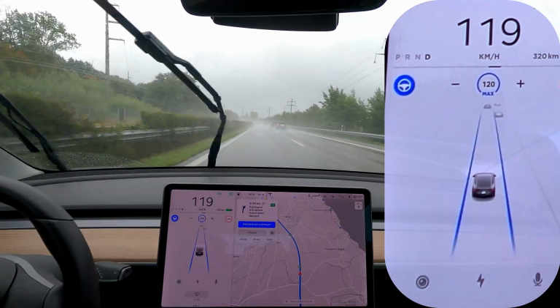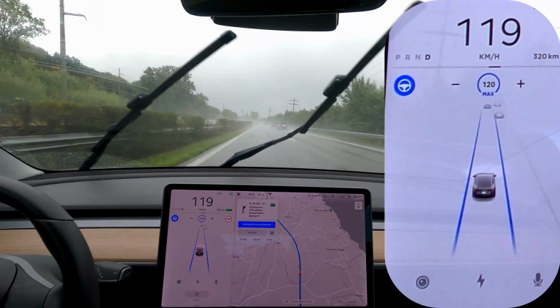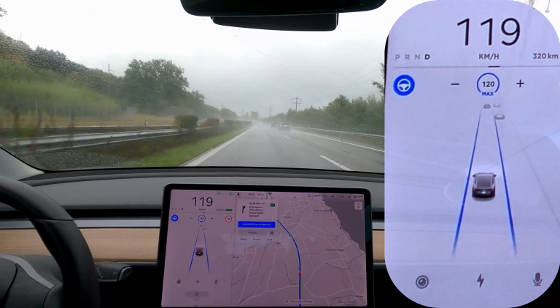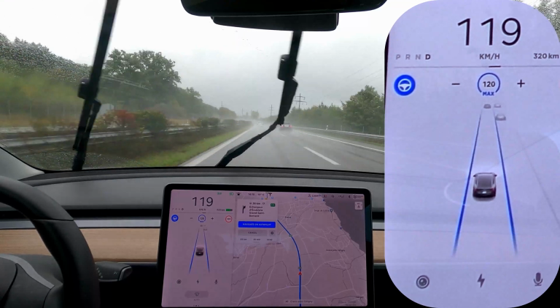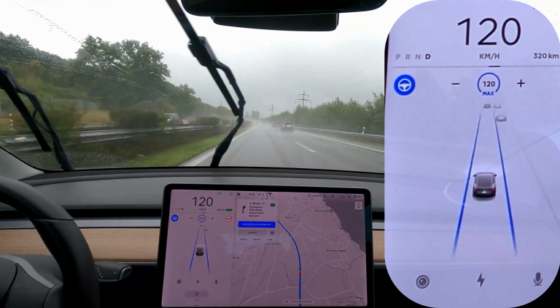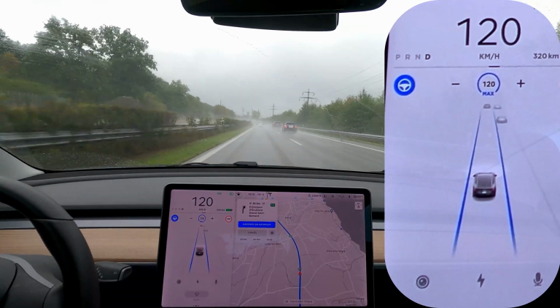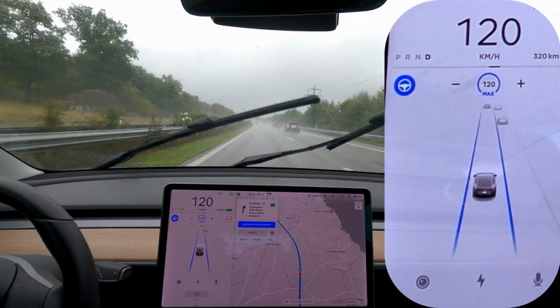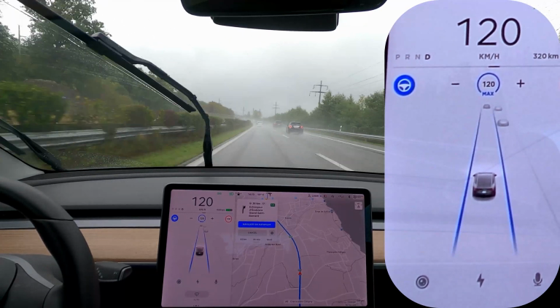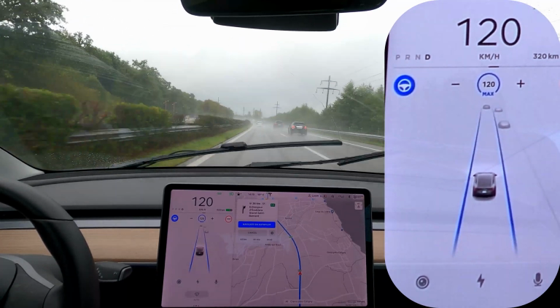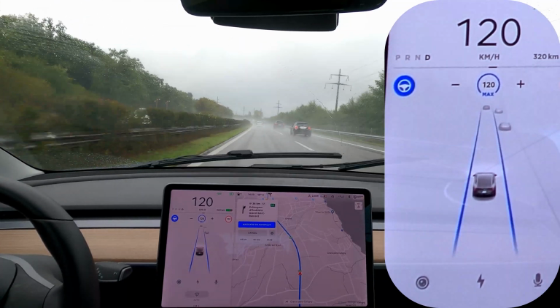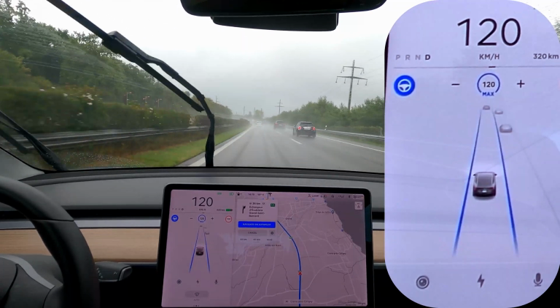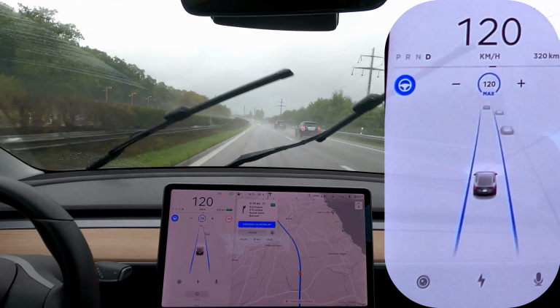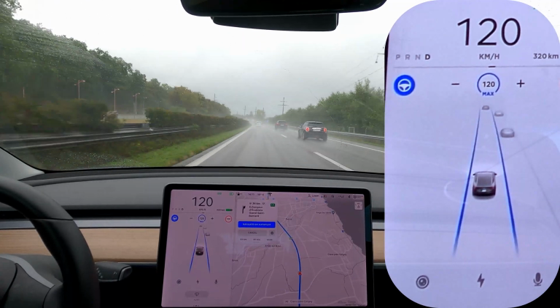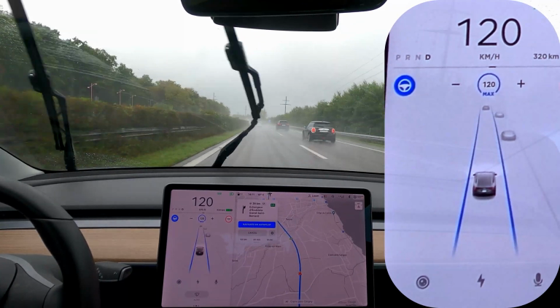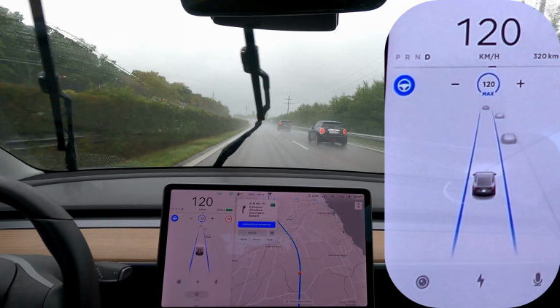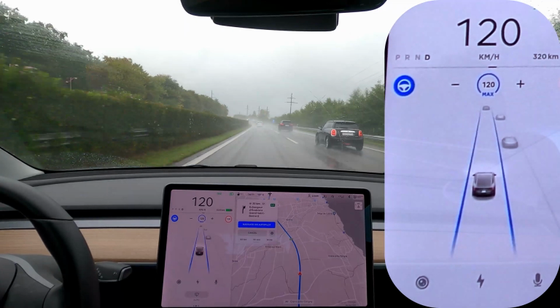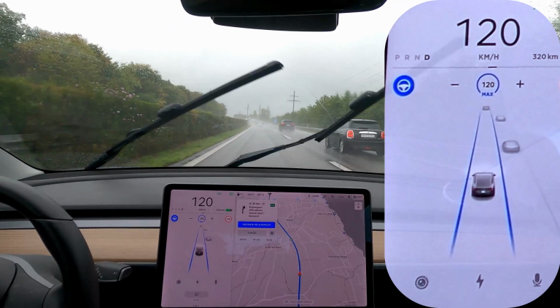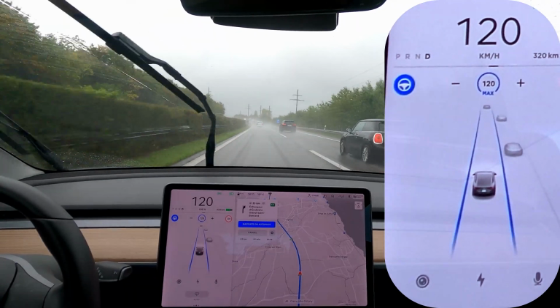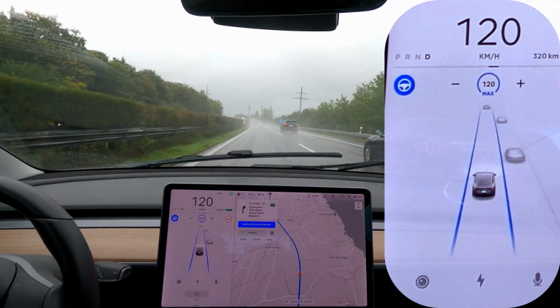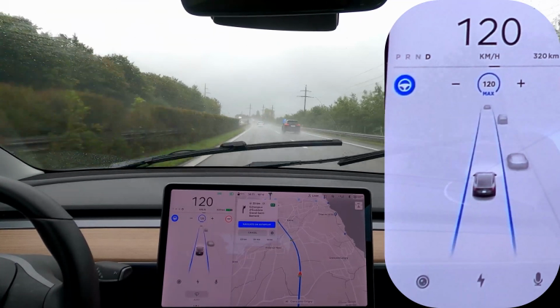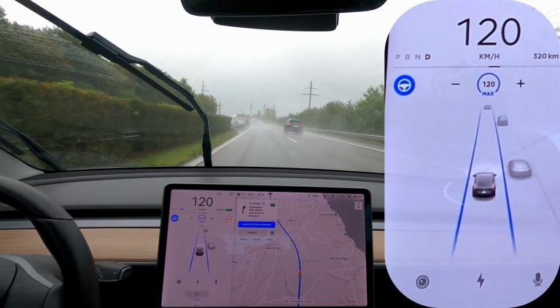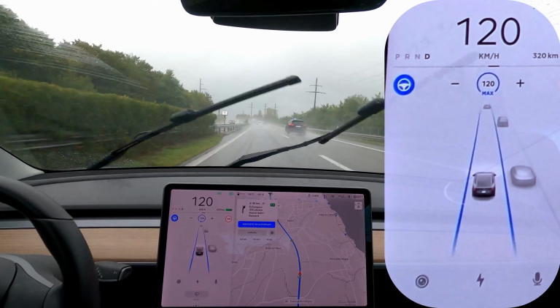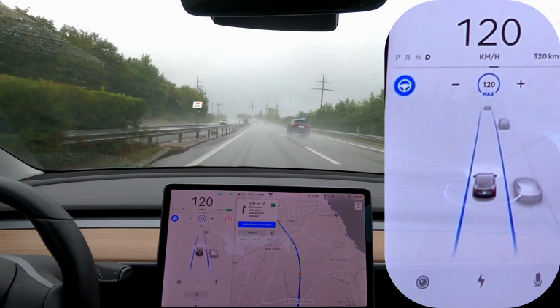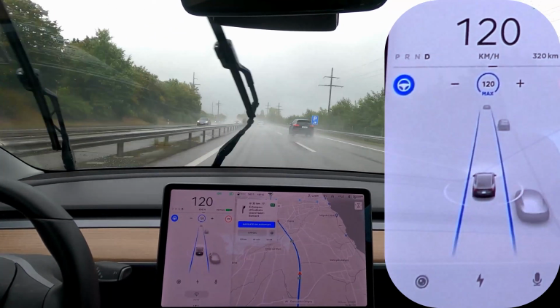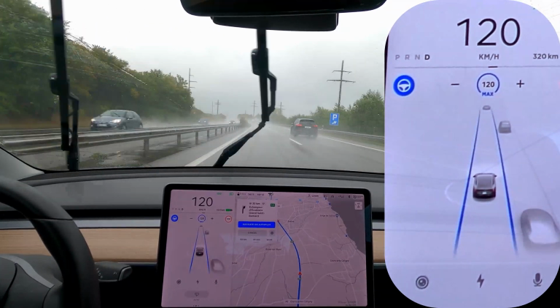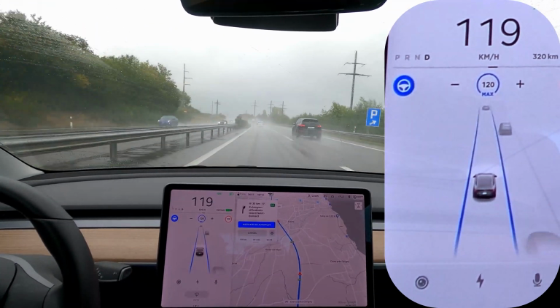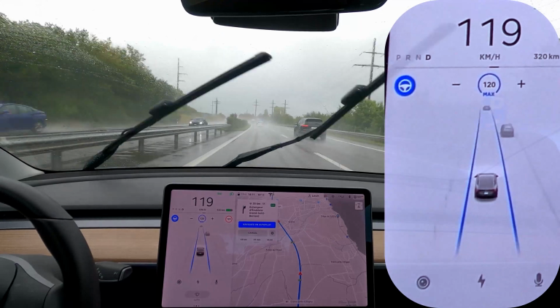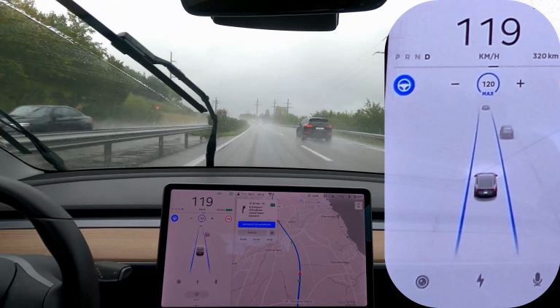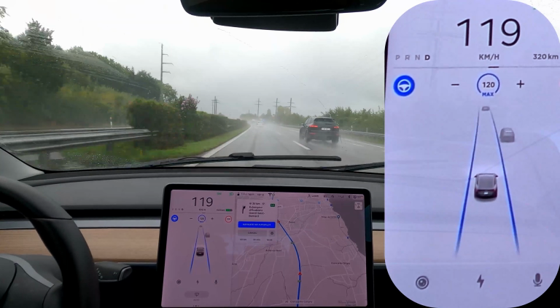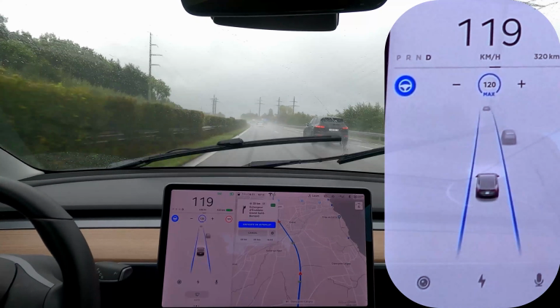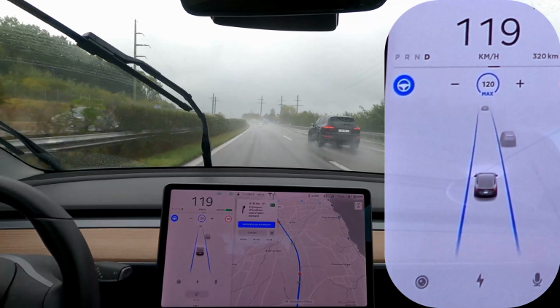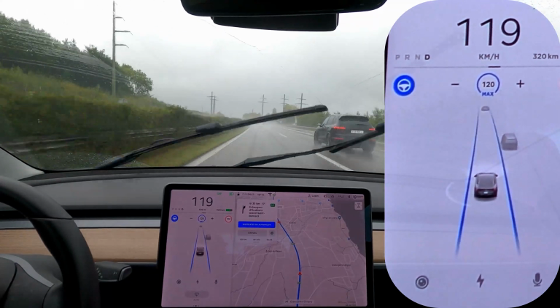Right now we have navigate on autopilot — that's off because of the weather conditions — but you can see it's still doing a really good job of tracking the lines and all the vehicles around us. That's always a great thing.